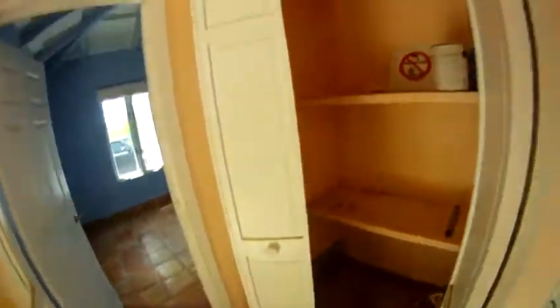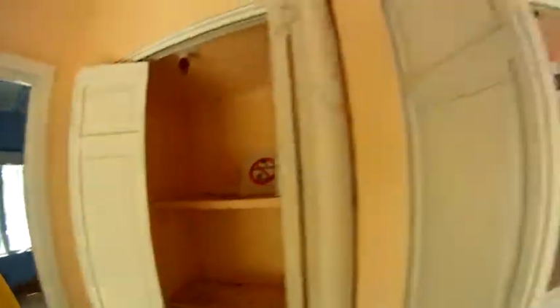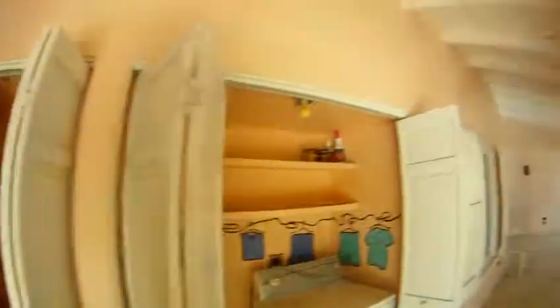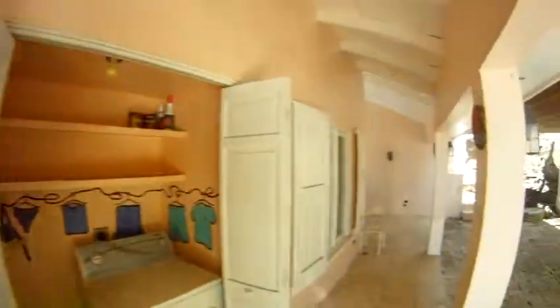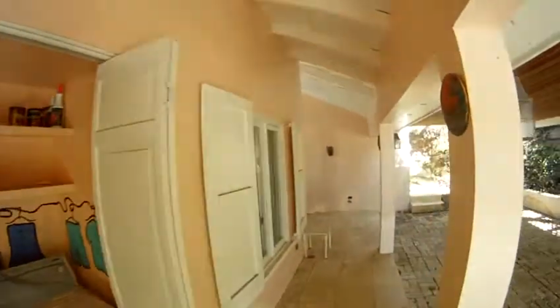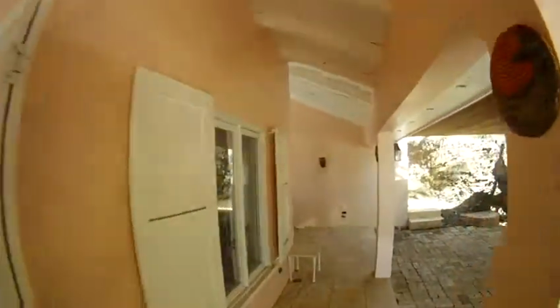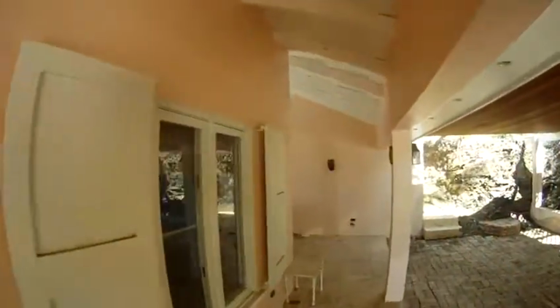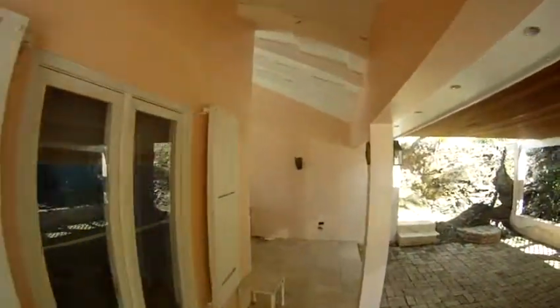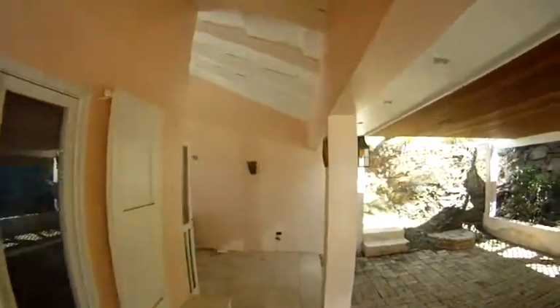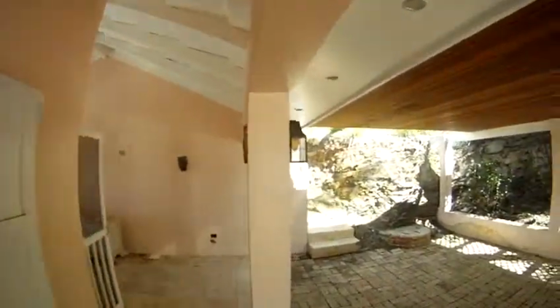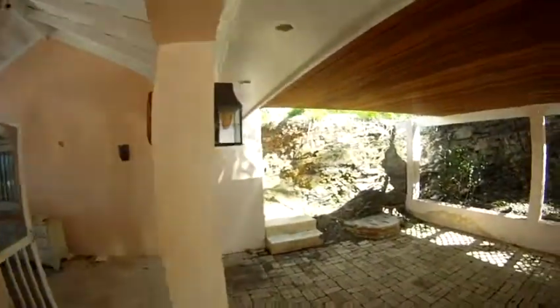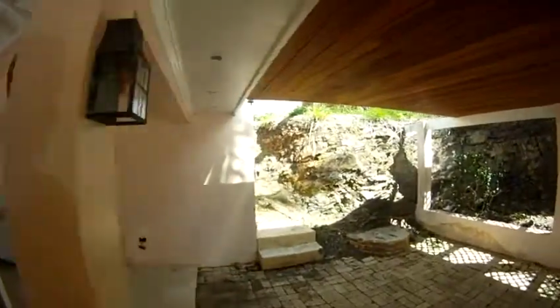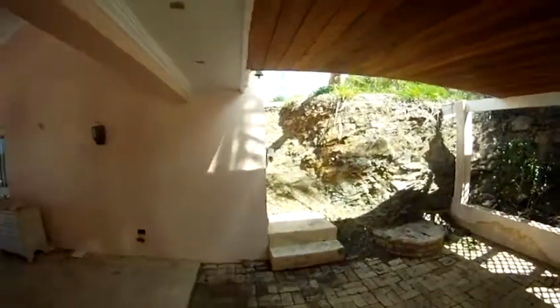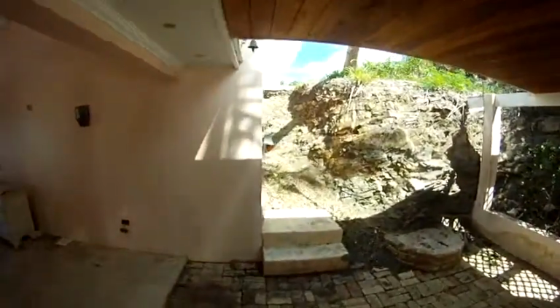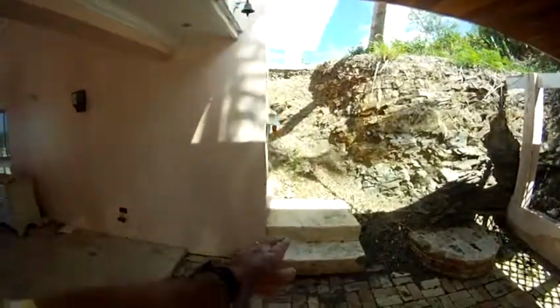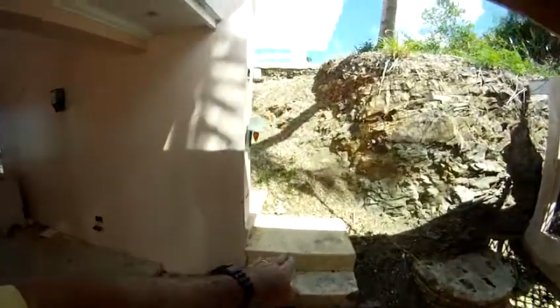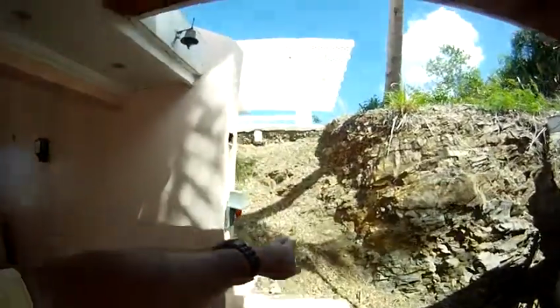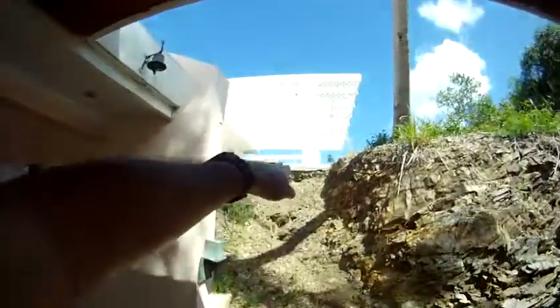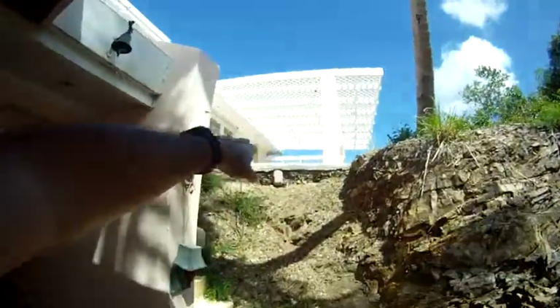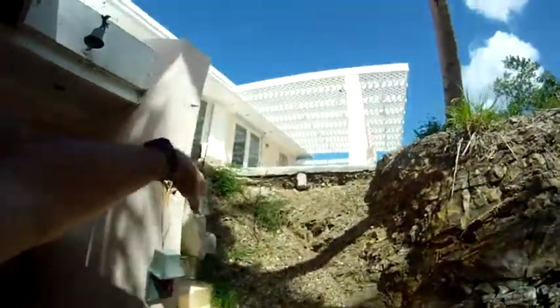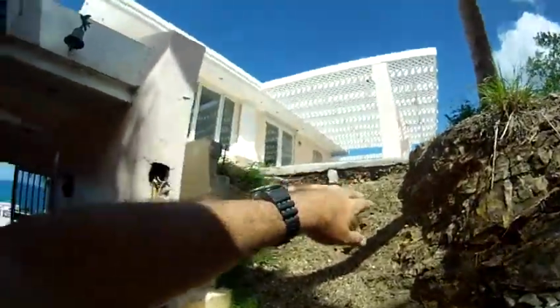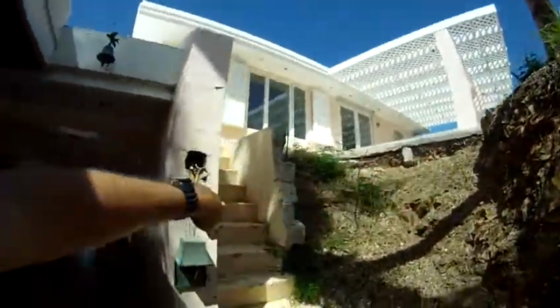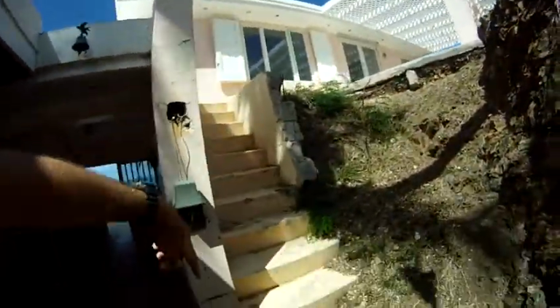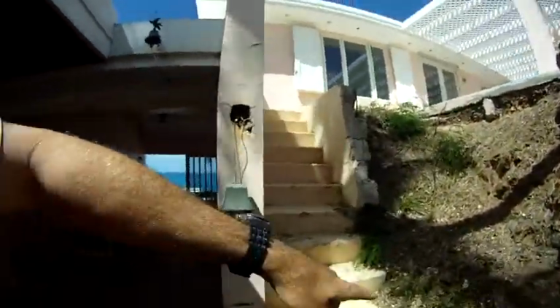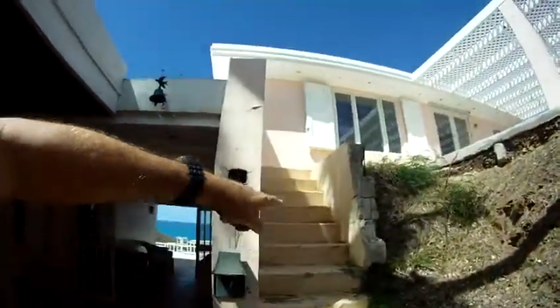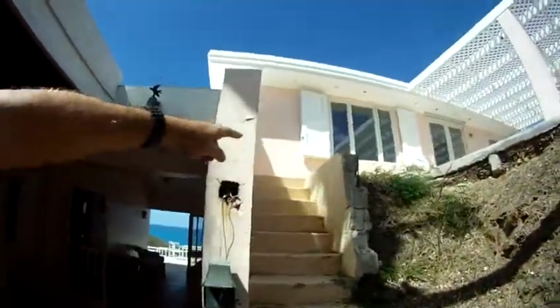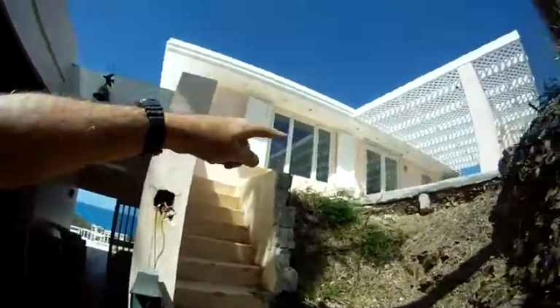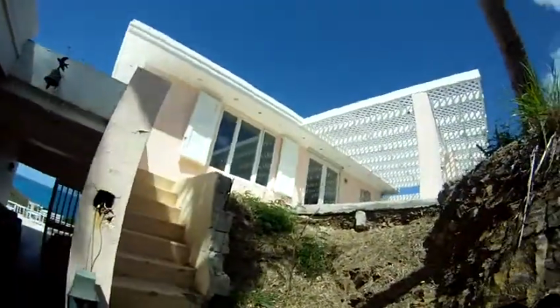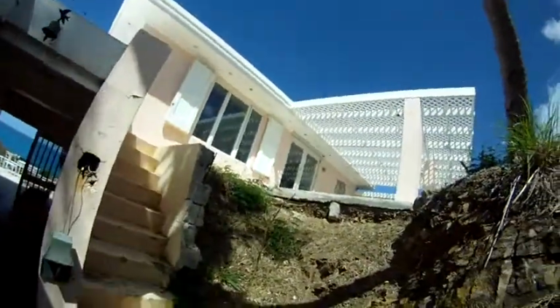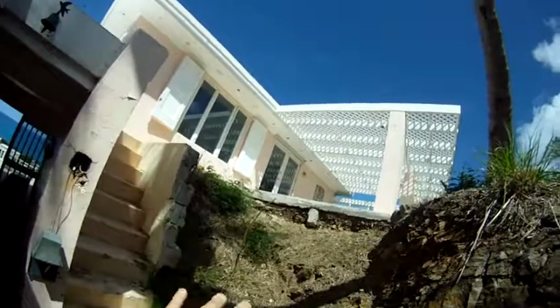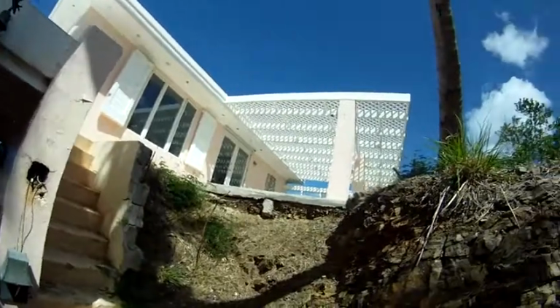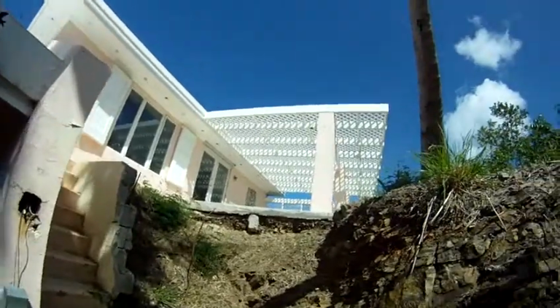Let me go down this way first. This looks like it was a staircase that went up to that patio, but this all got torn out. Oh, I see it turns the corner. This needs to get fixed here.